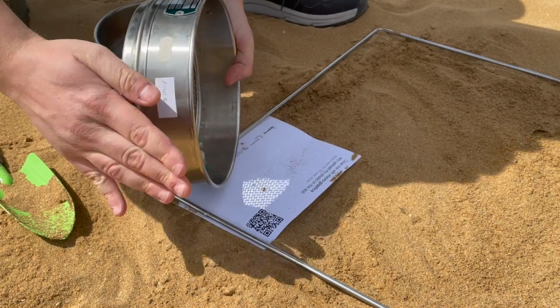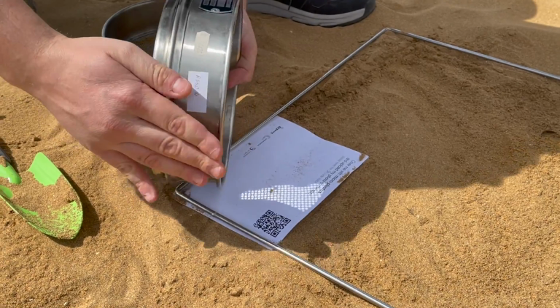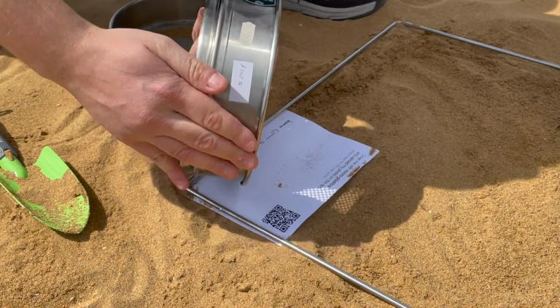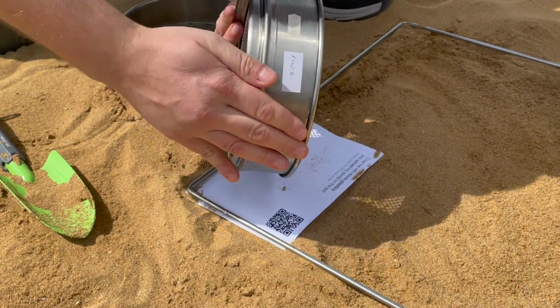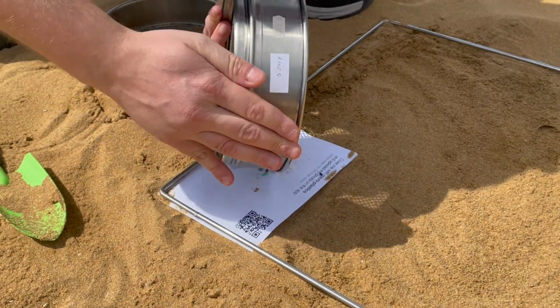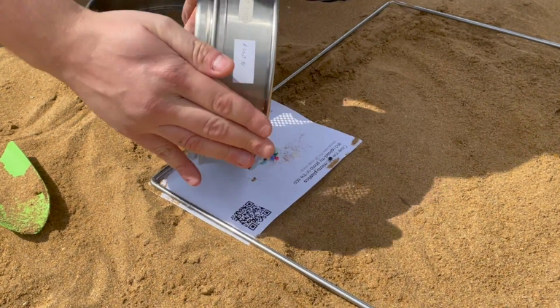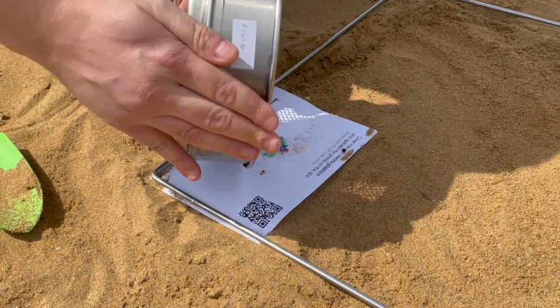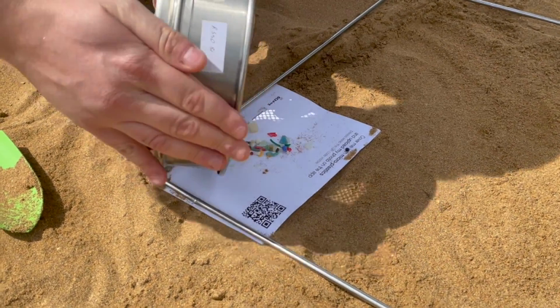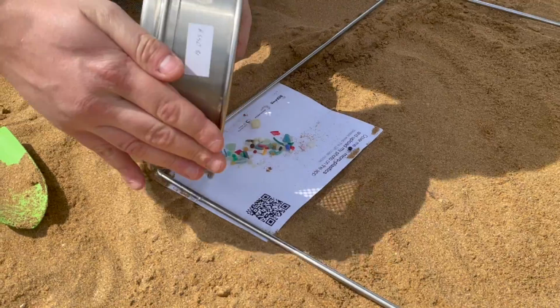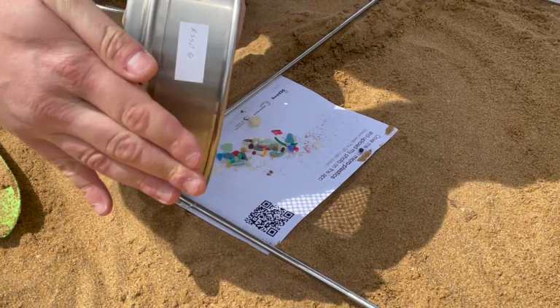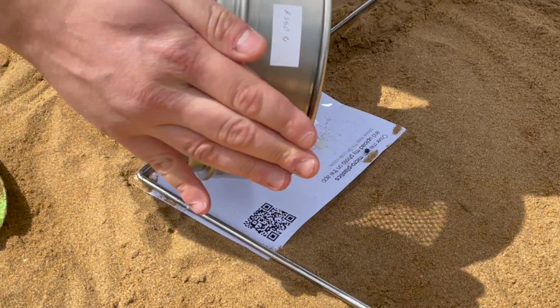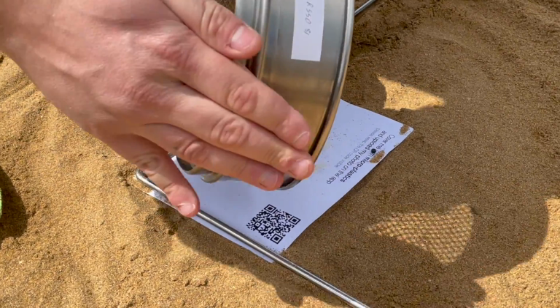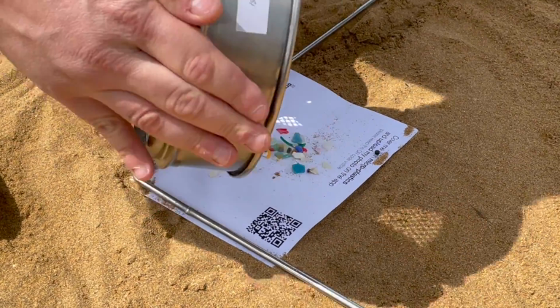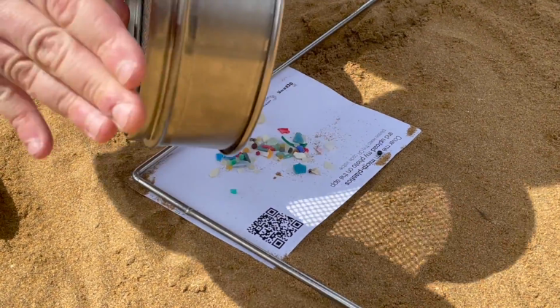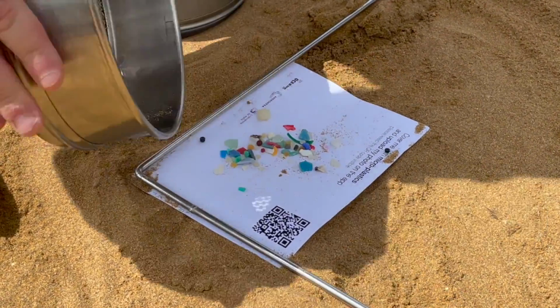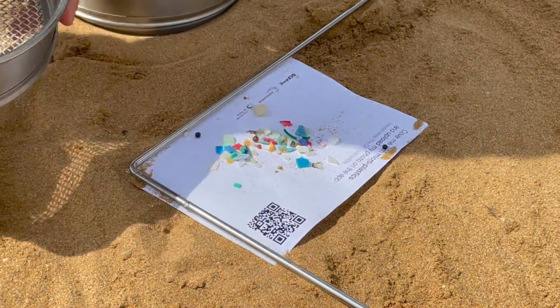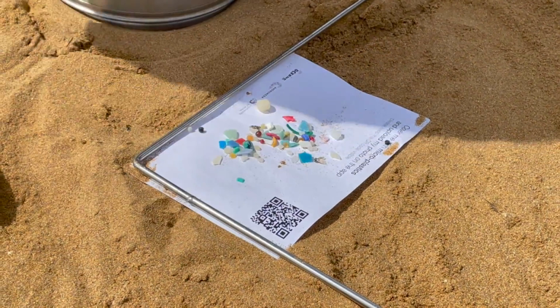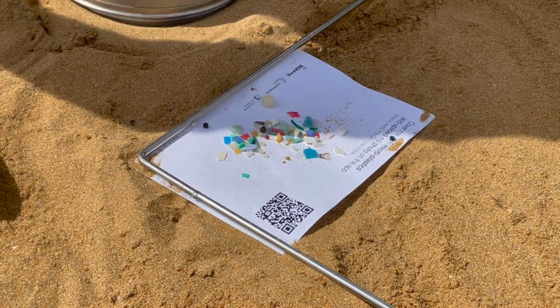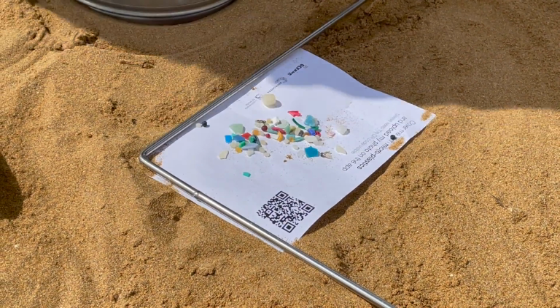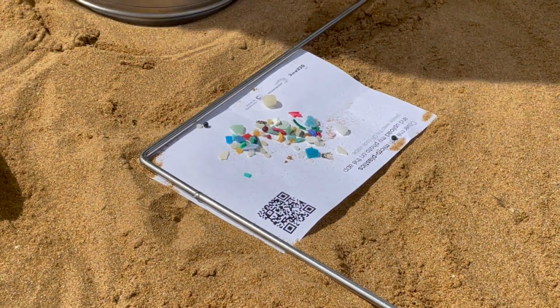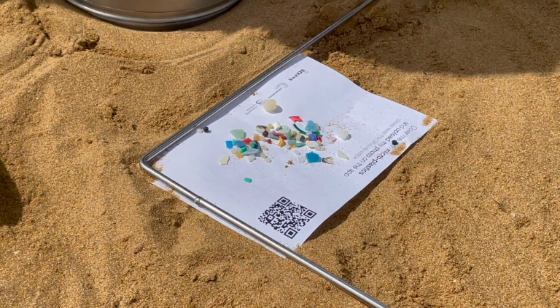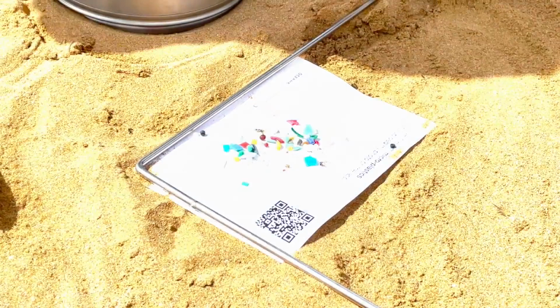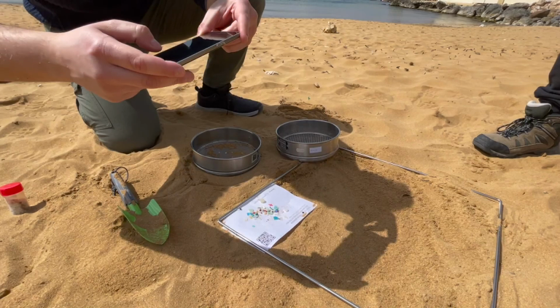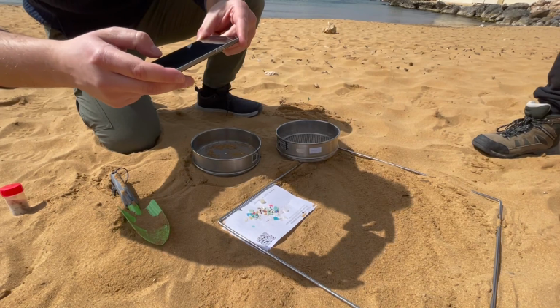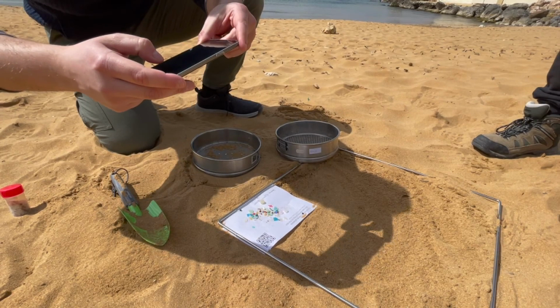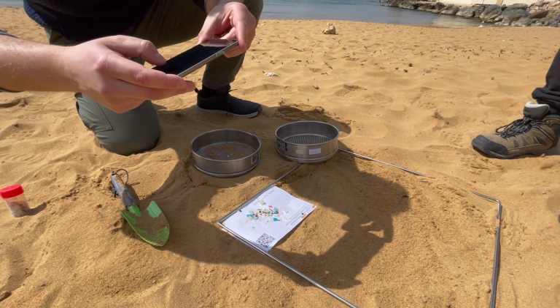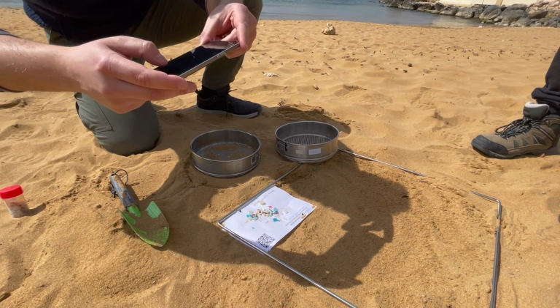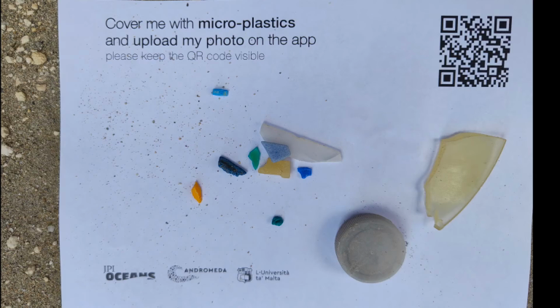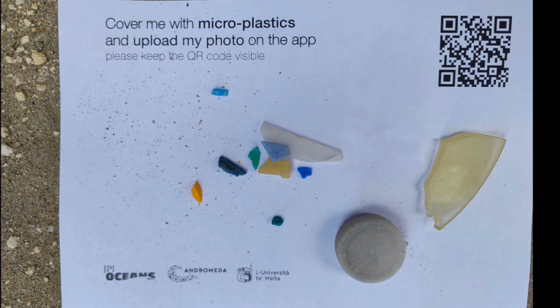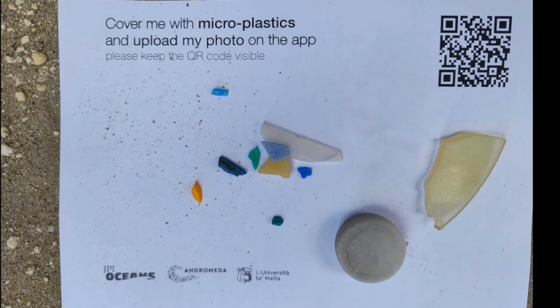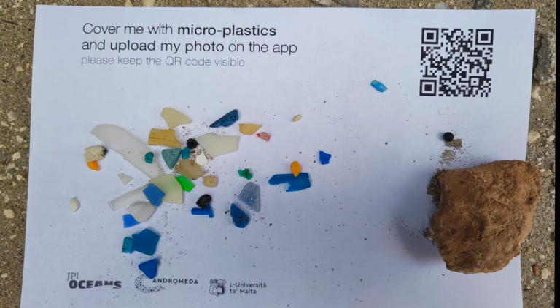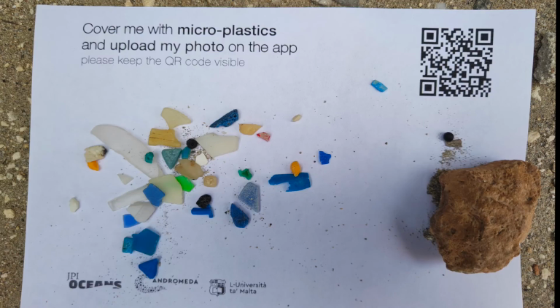Here's a simple way to extract microplastics when at the beach, so that you can contribute to the Andromeda Citizen Science database through your smartphone or tablet whilst helping the environment as well. Looking forward to your reports then!